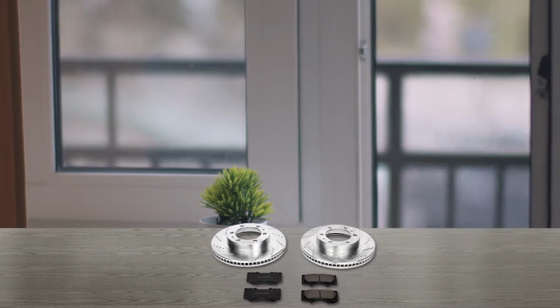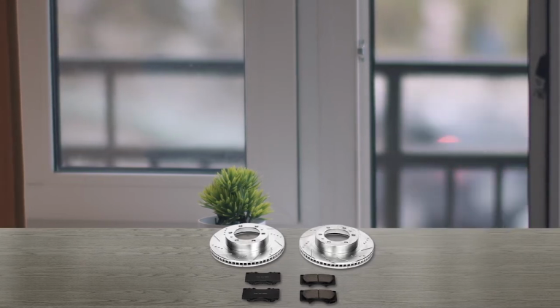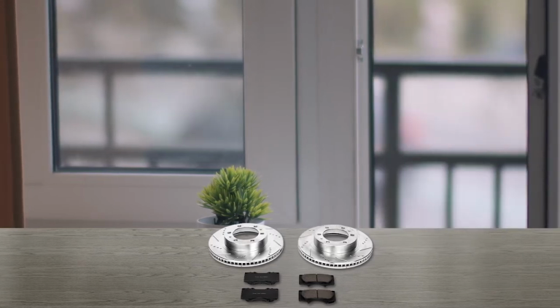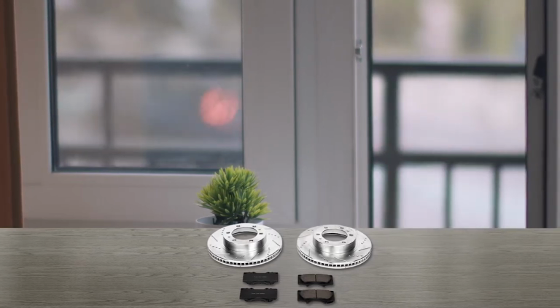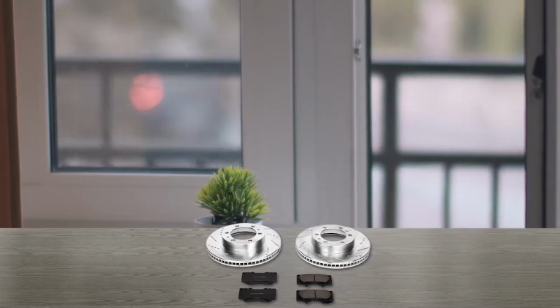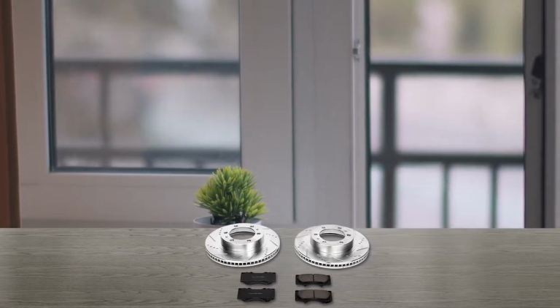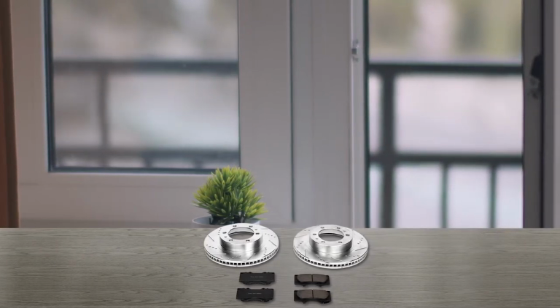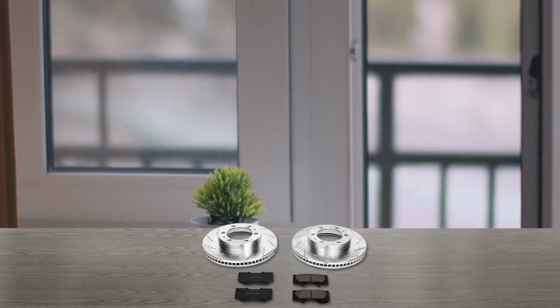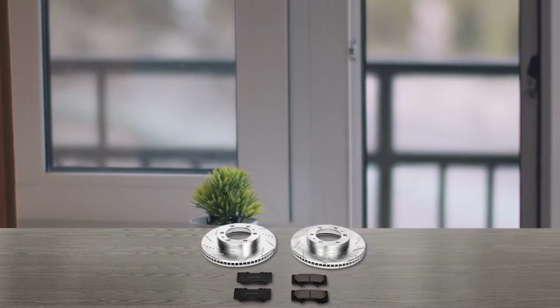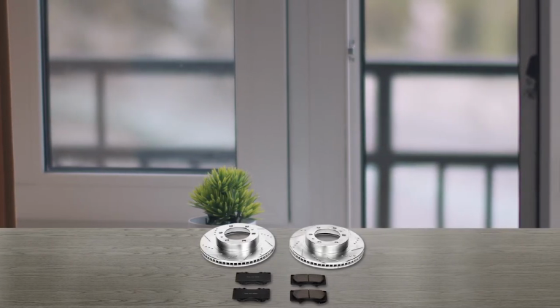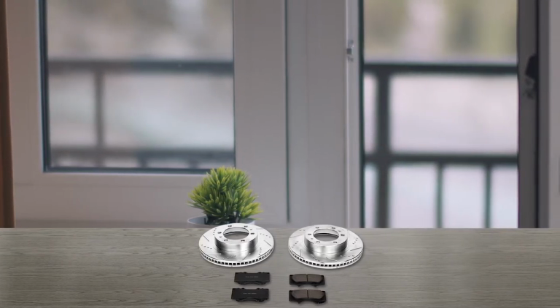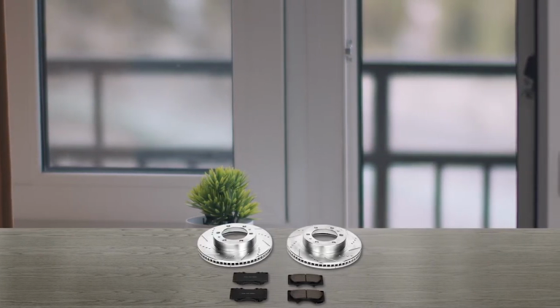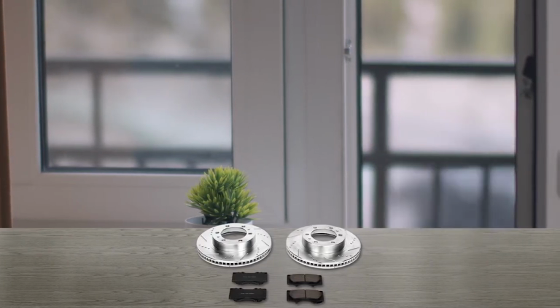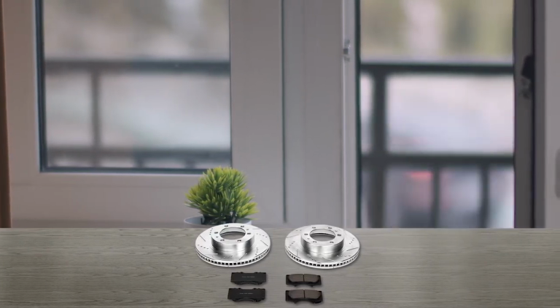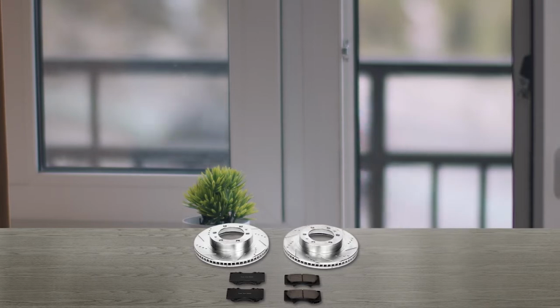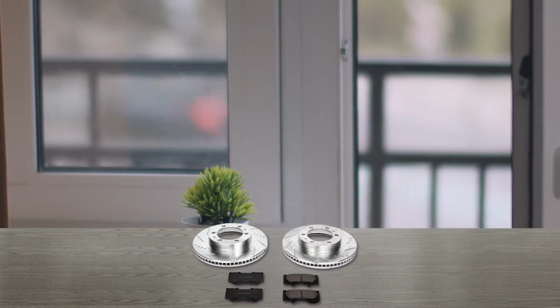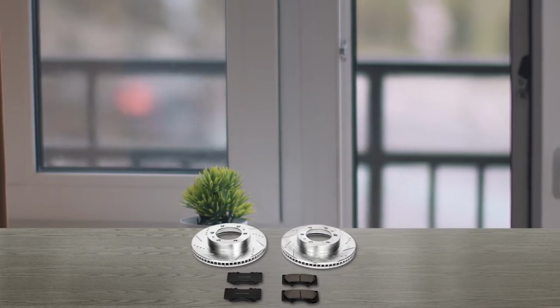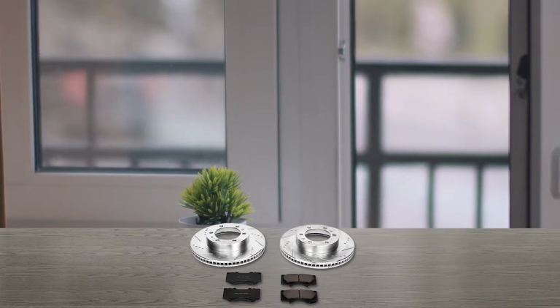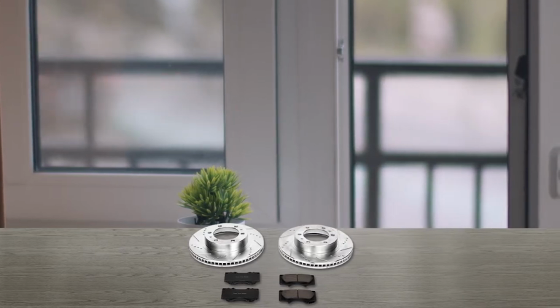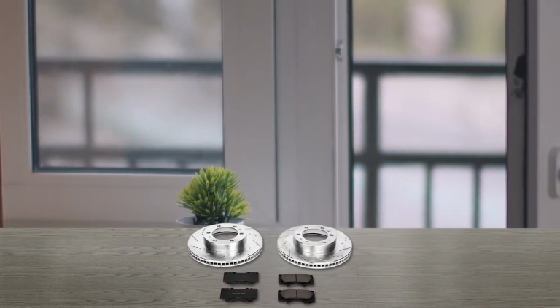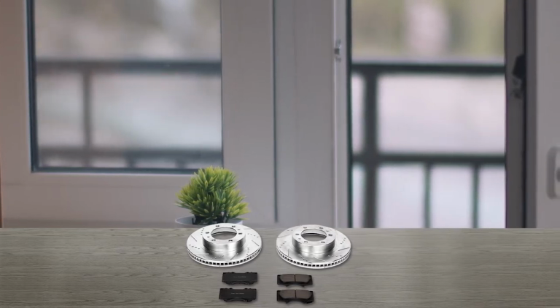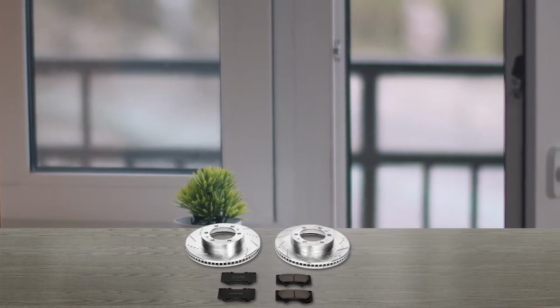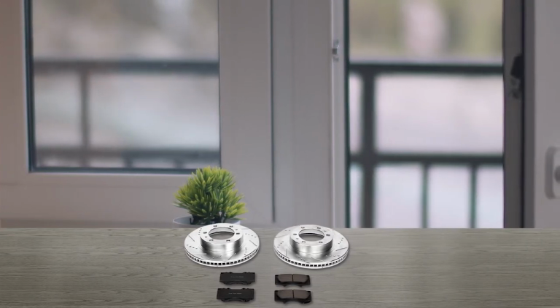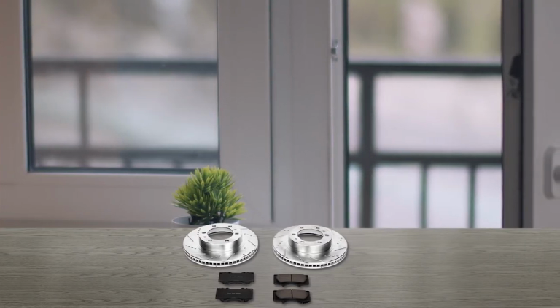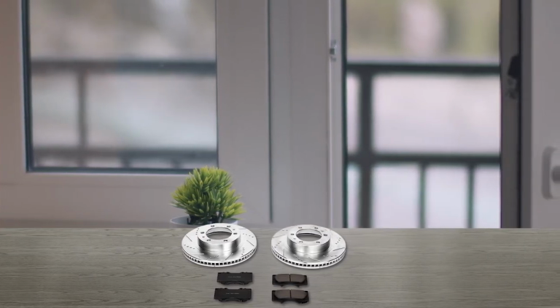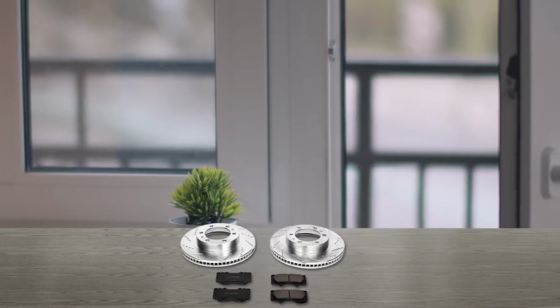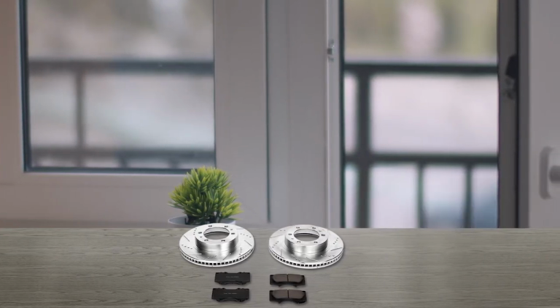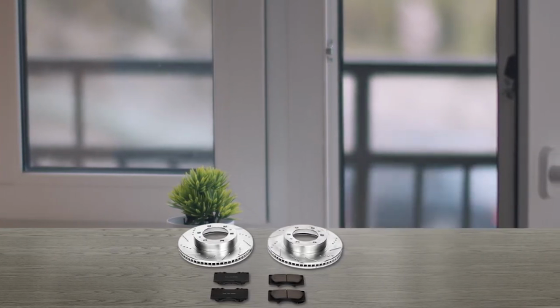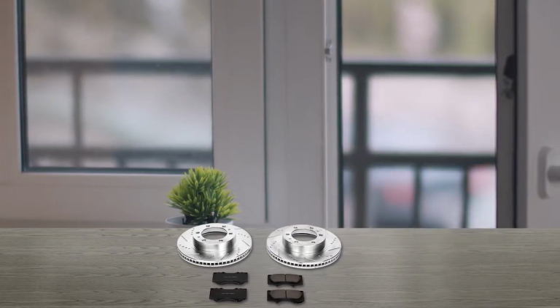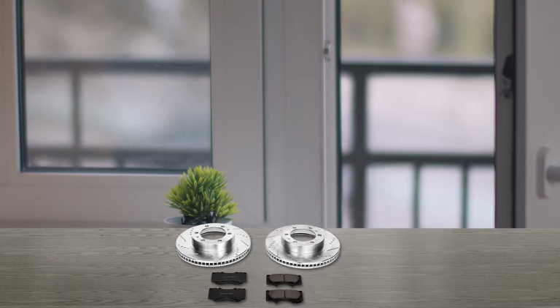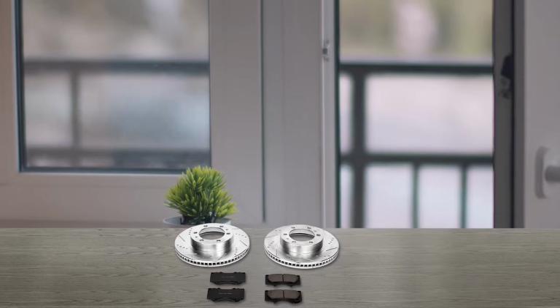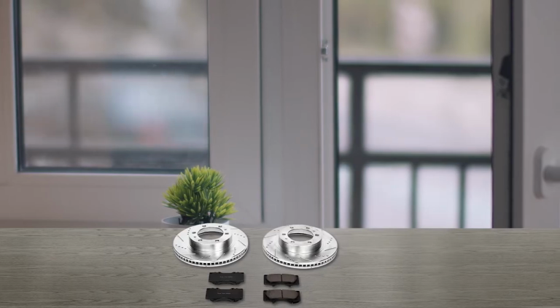It's a certified product and this set includes two cross-drilled and slotted rotors, Z23 Evolution sports carbon fiber ceramic pads, upgraded hardware kits and great performance lubricant.